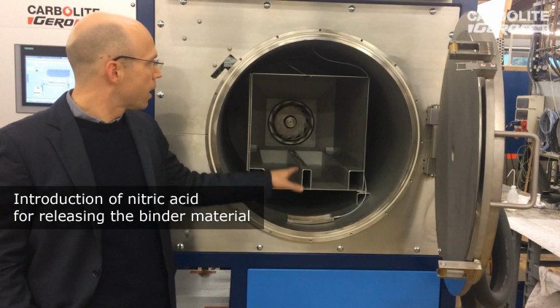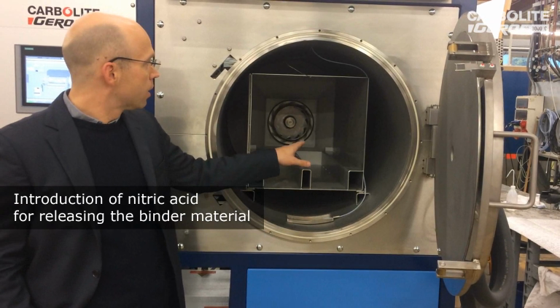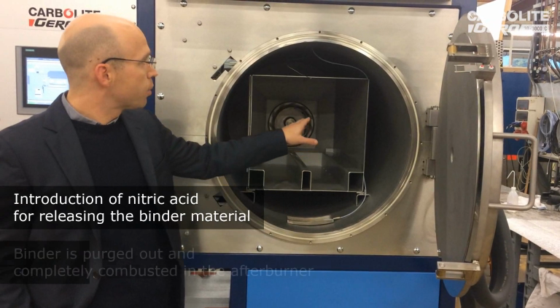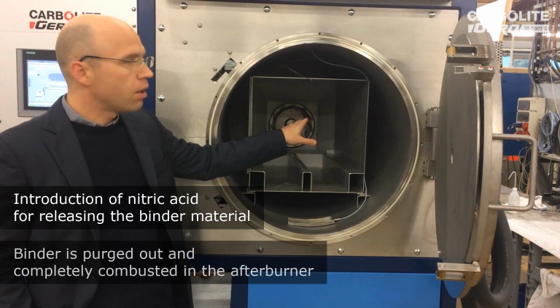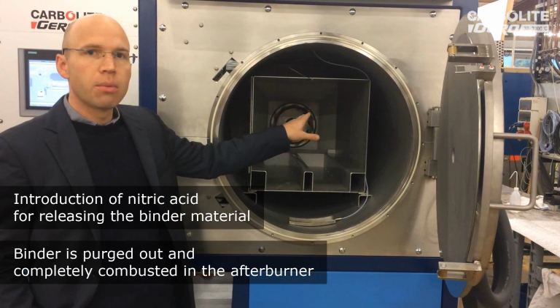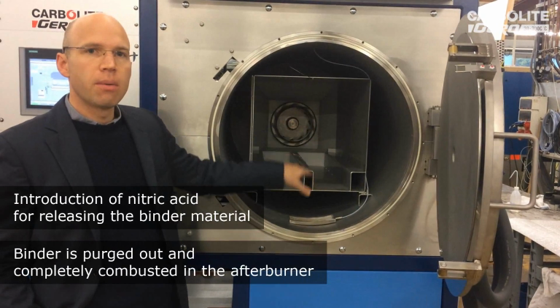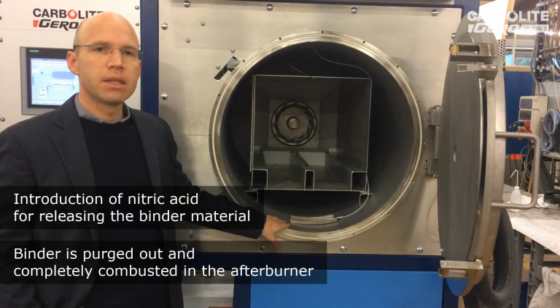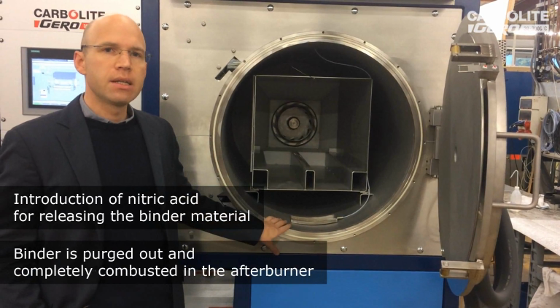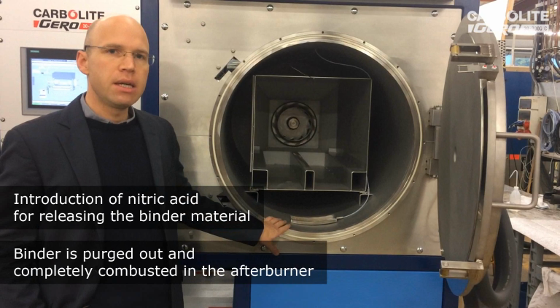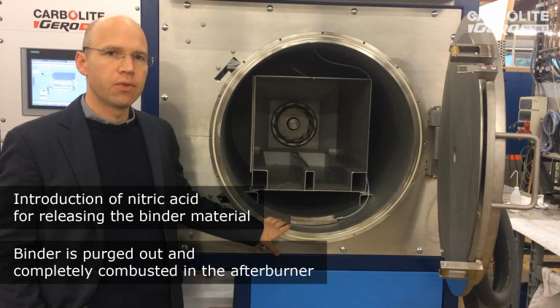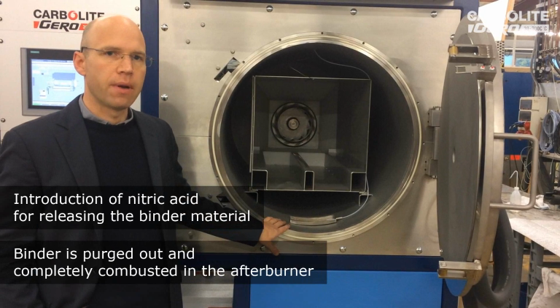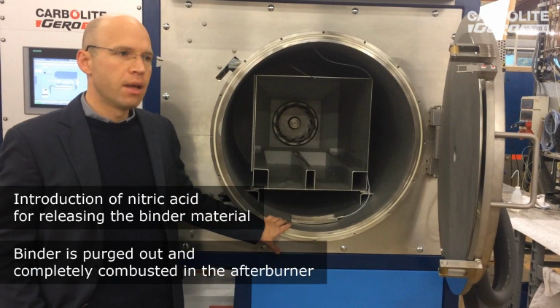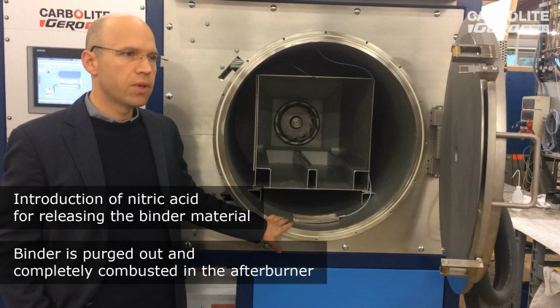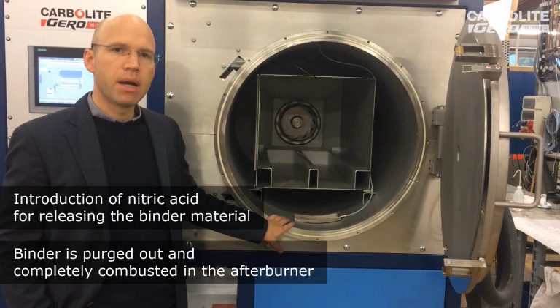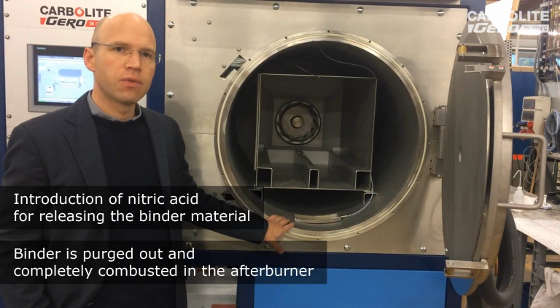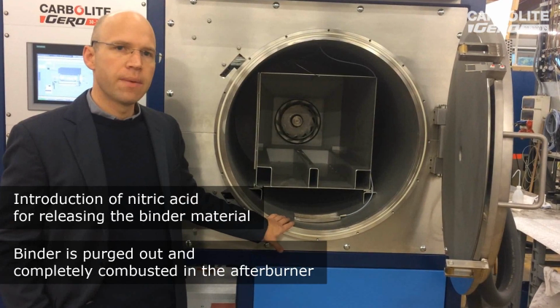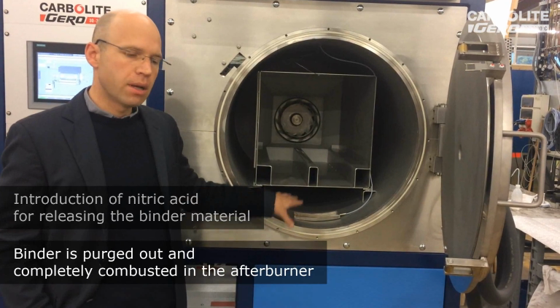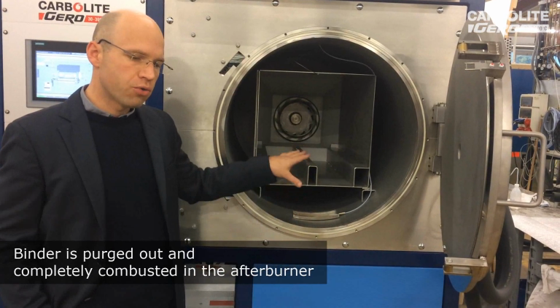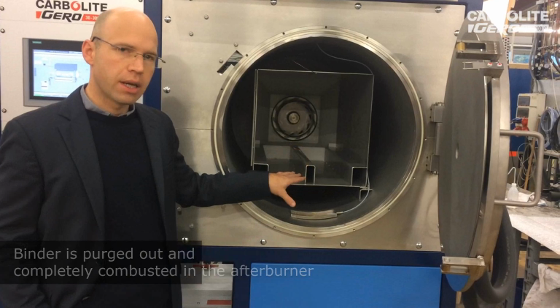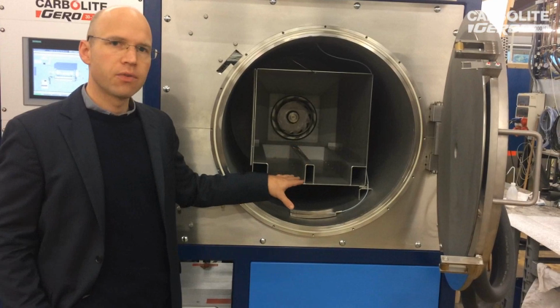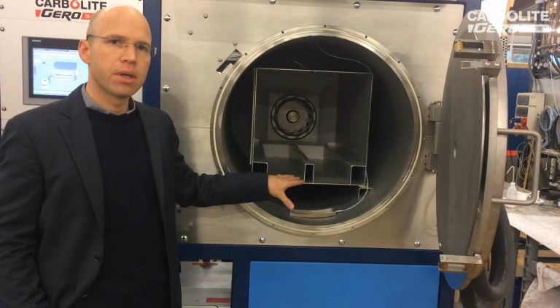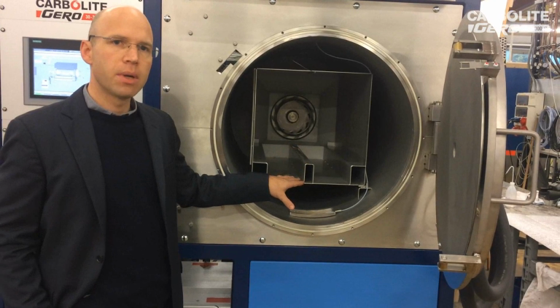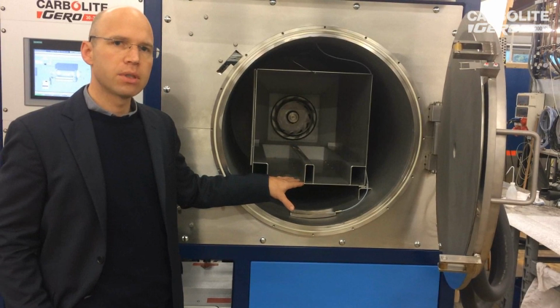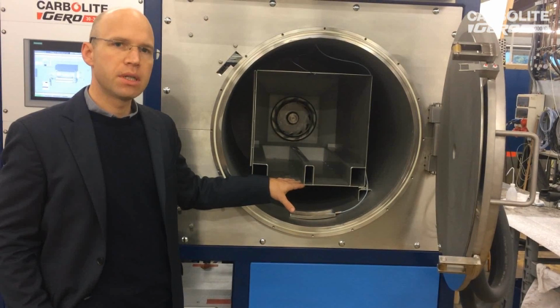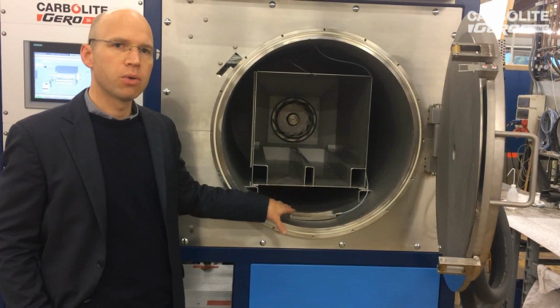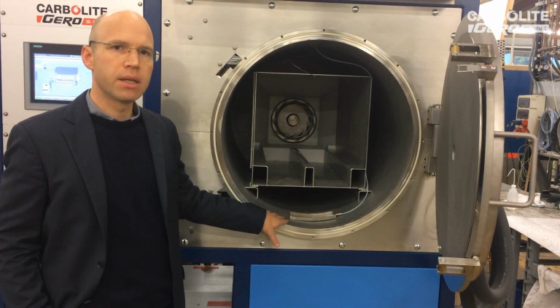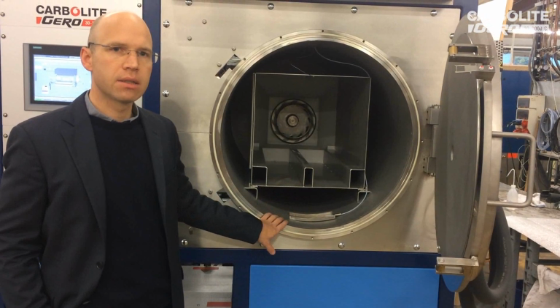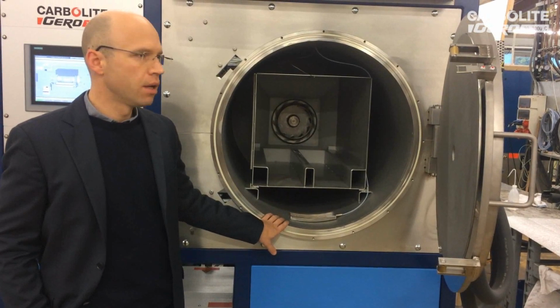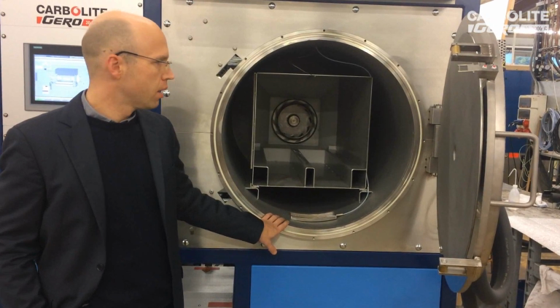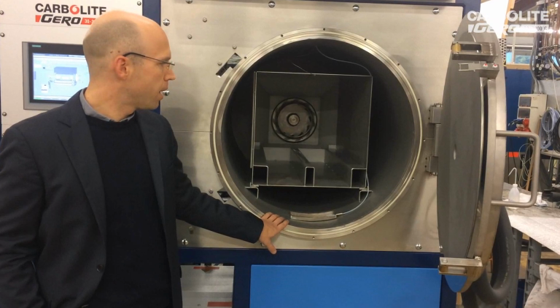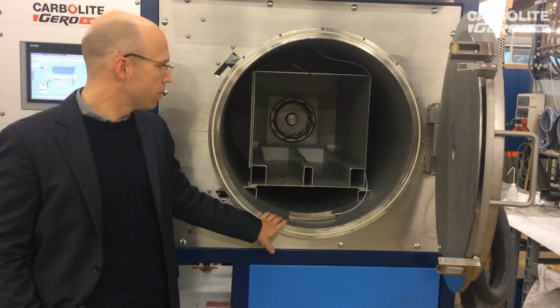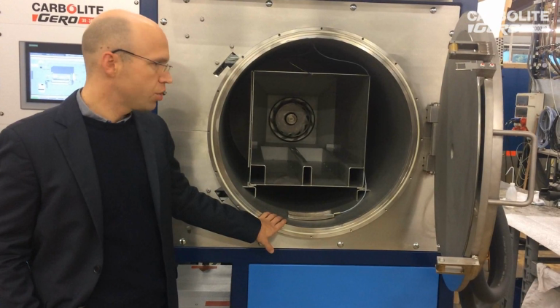The binder is then purged out and completely combusted in the afterburner. If the debinding is finished, the temperature drops again in the afterburner, and we have the possibility to automatically stop the debinding procedure.